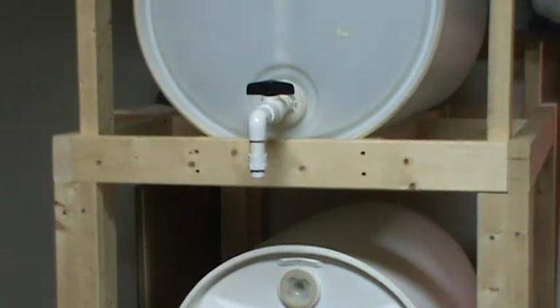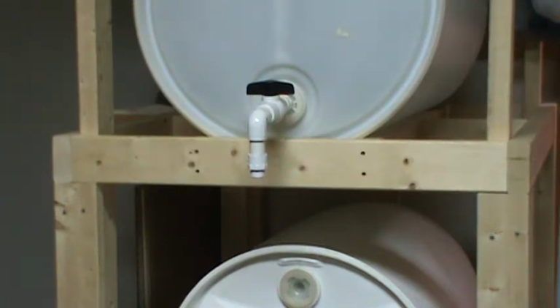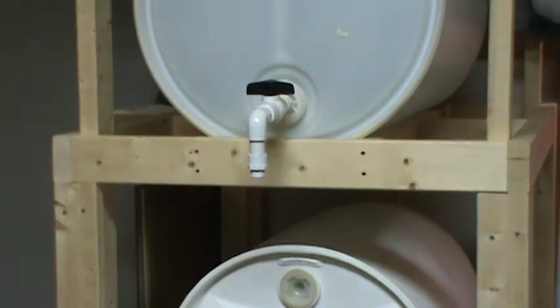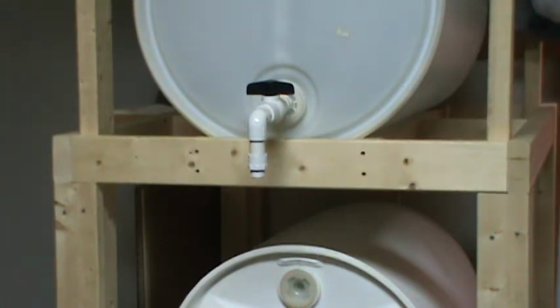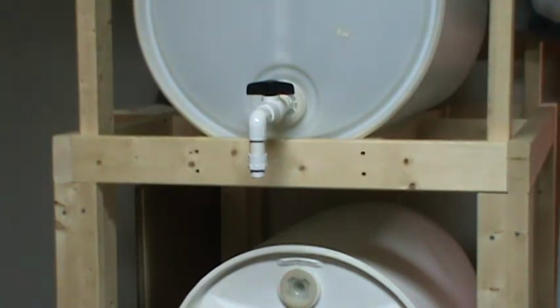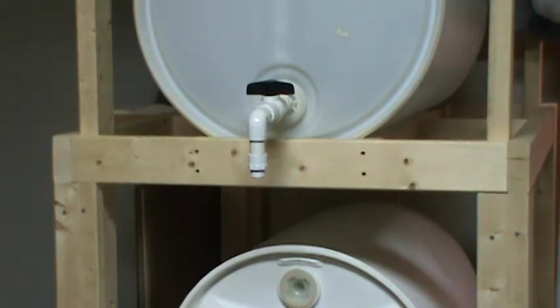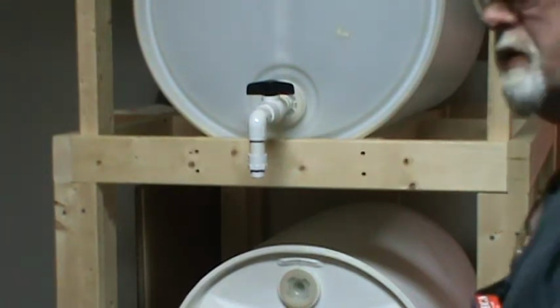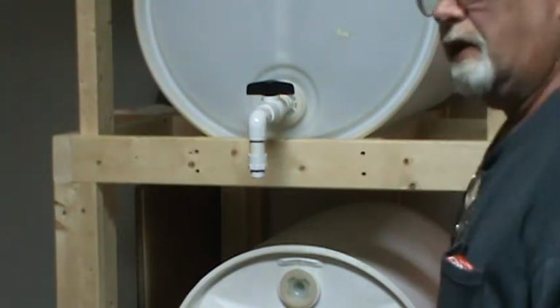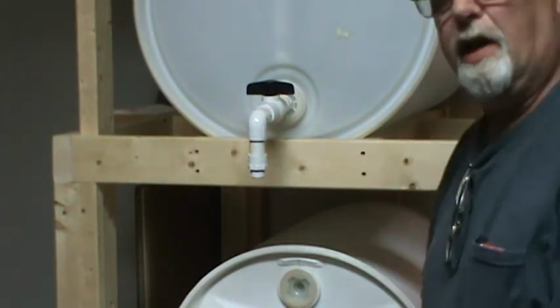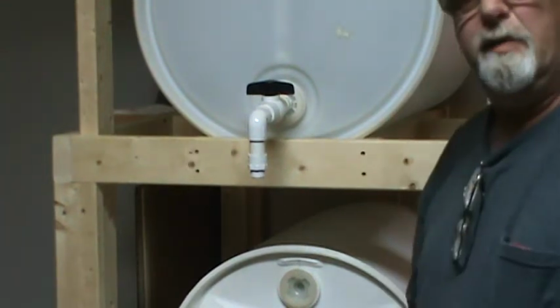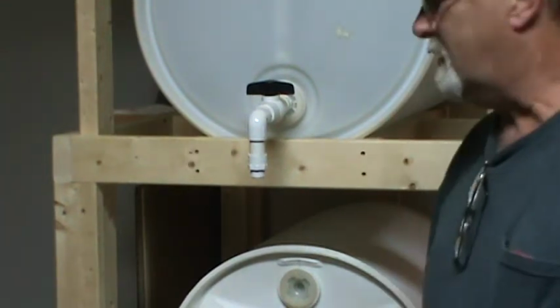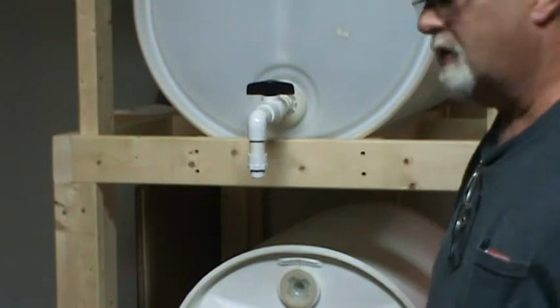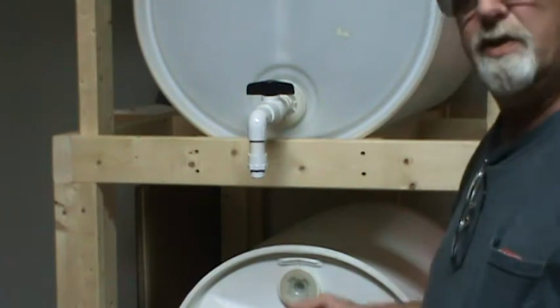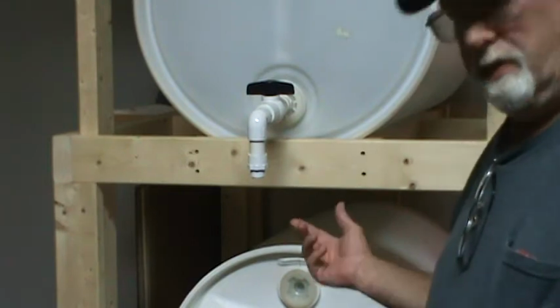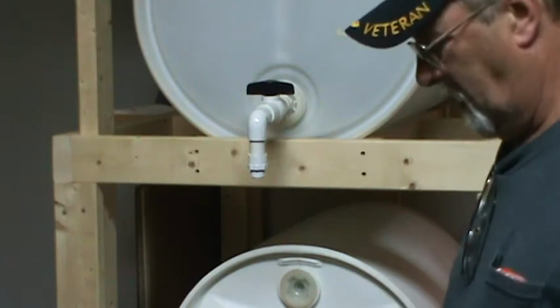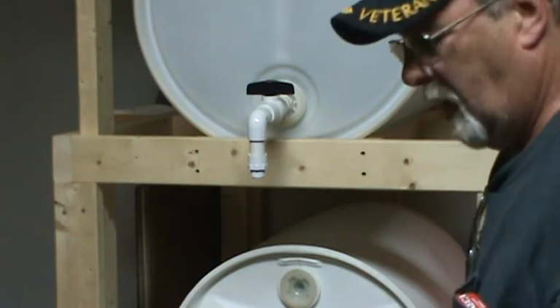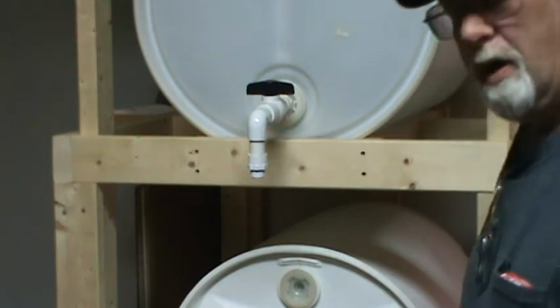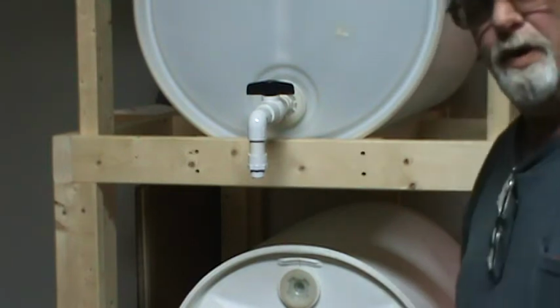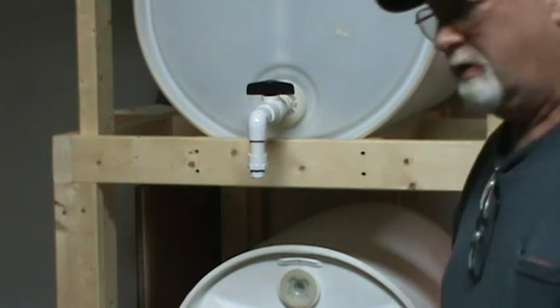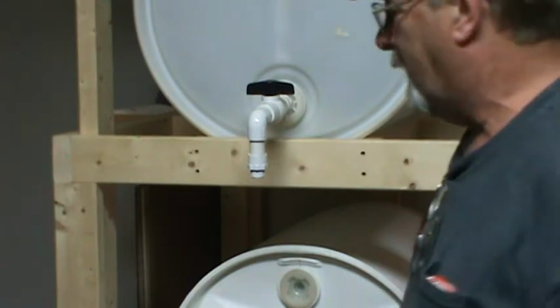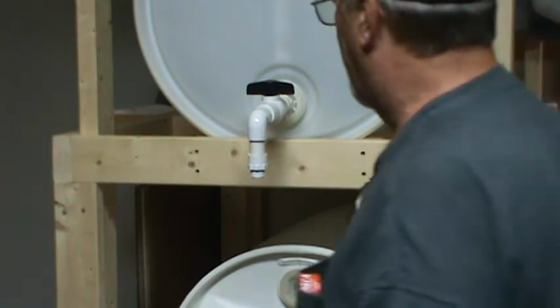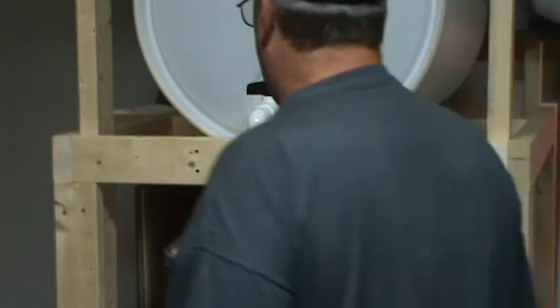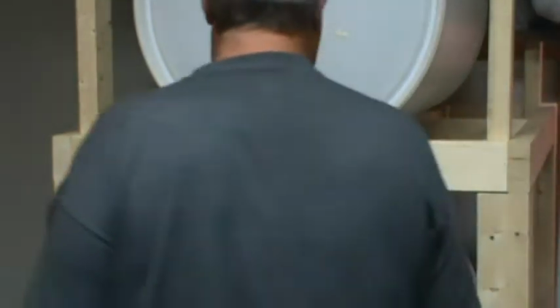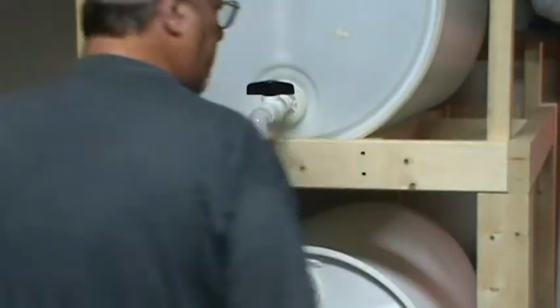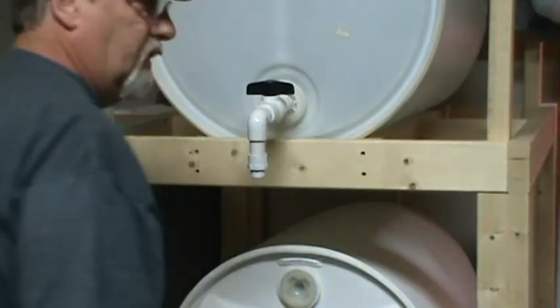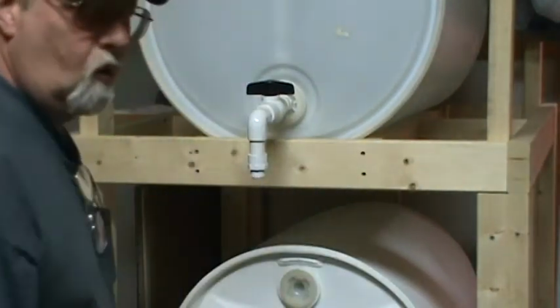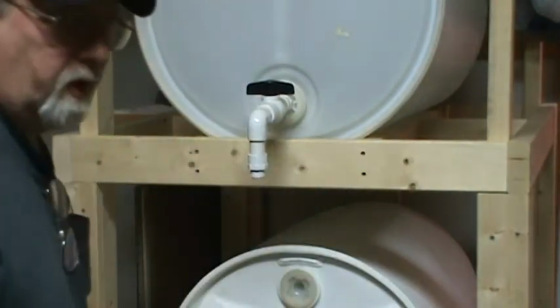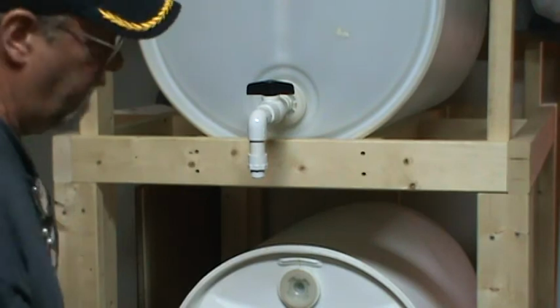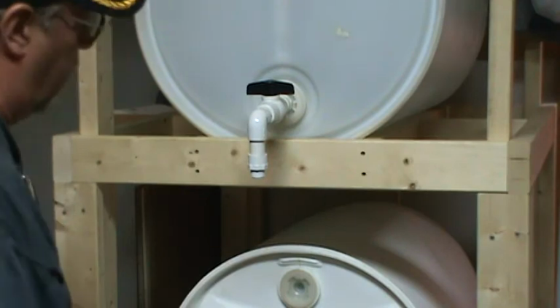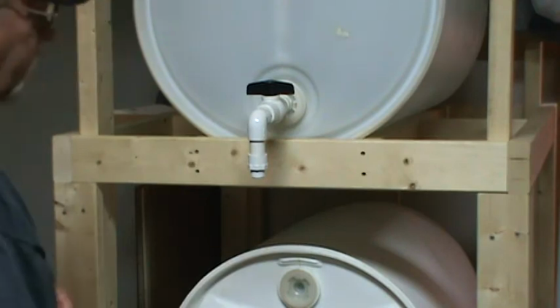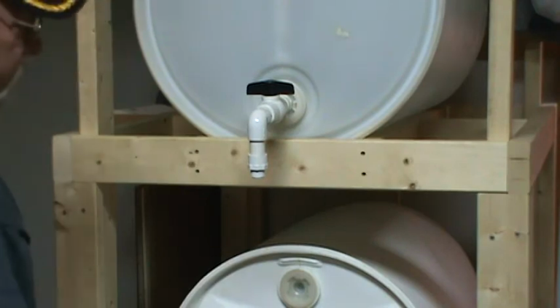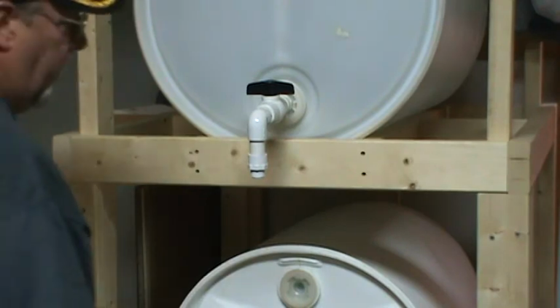Since we had some questions on the dimensions of this water storage rack, I'm just going to go over it with you real quick.